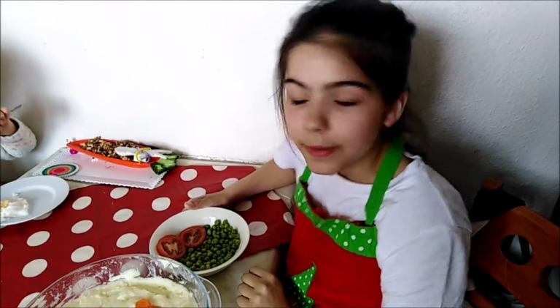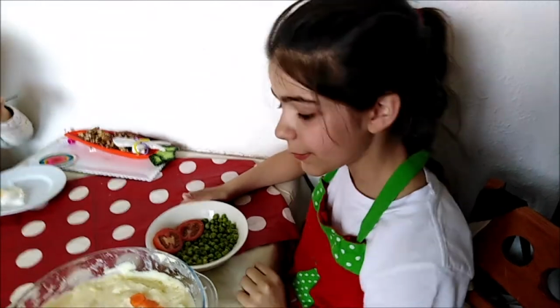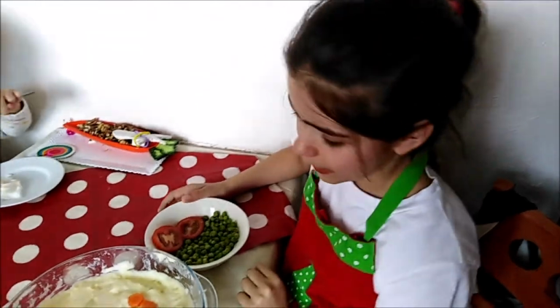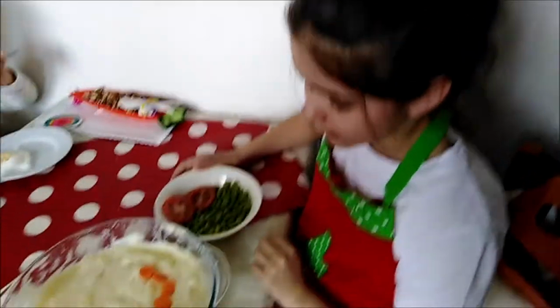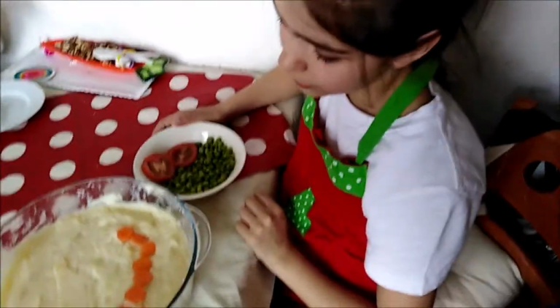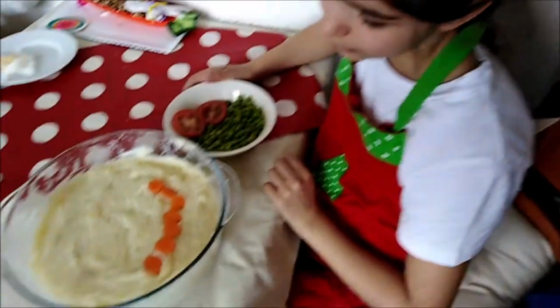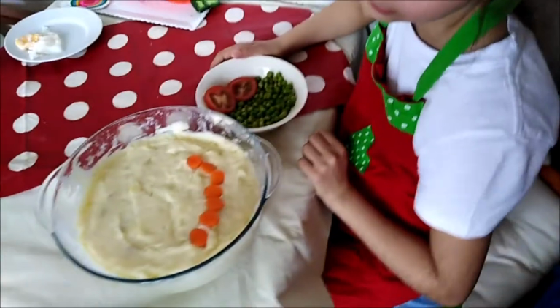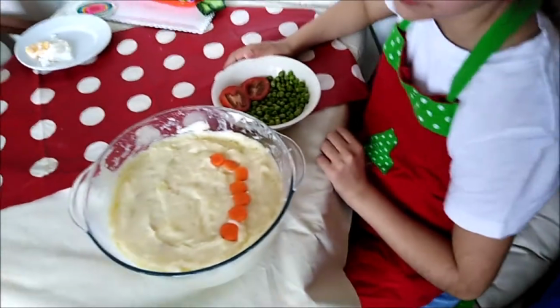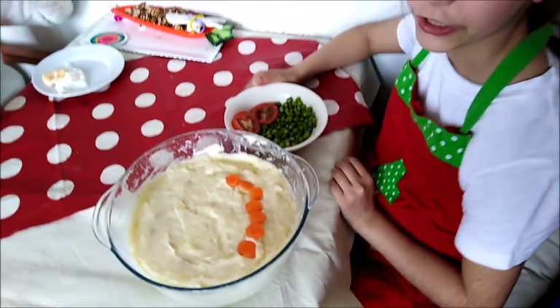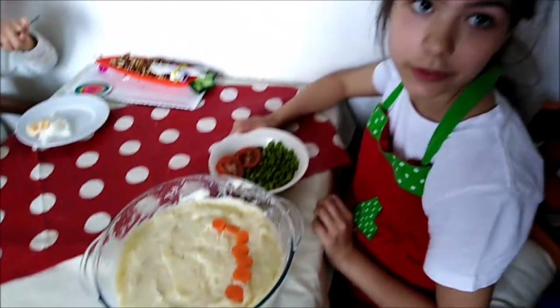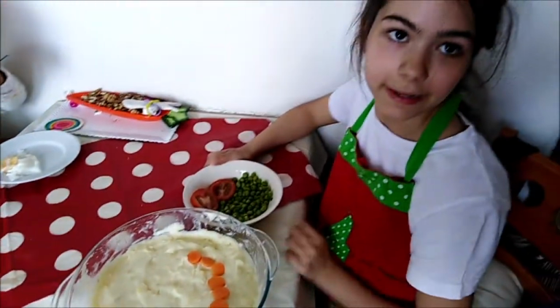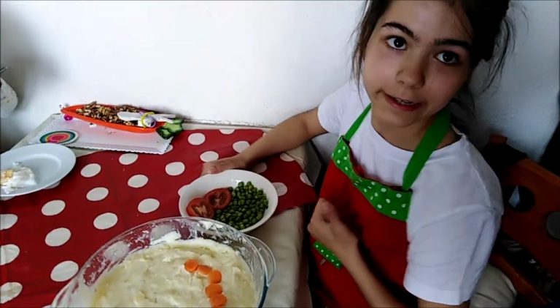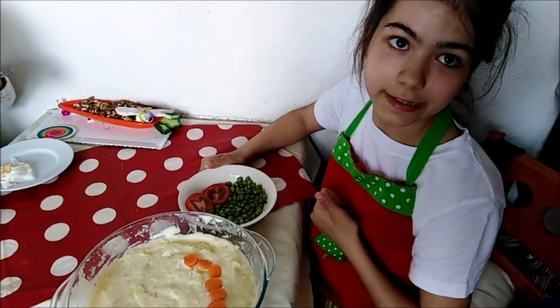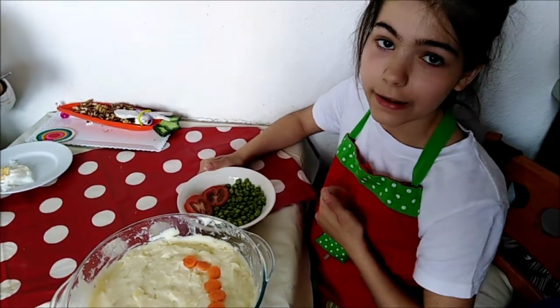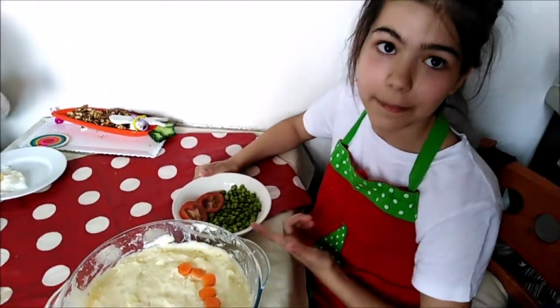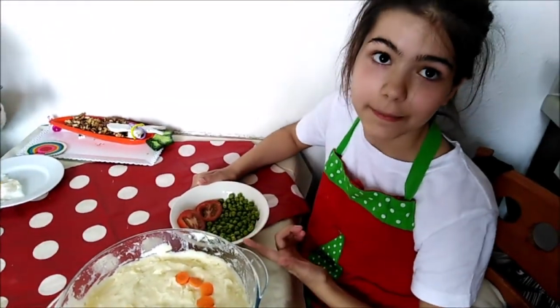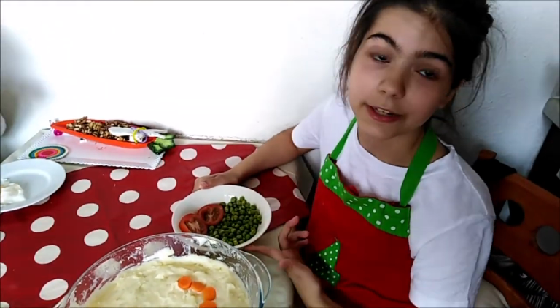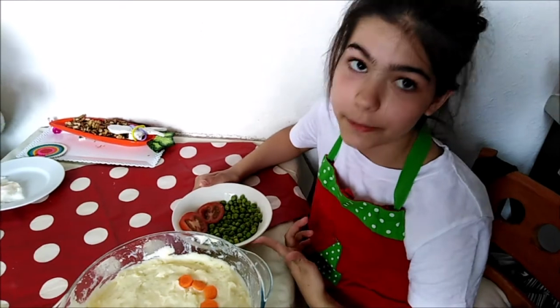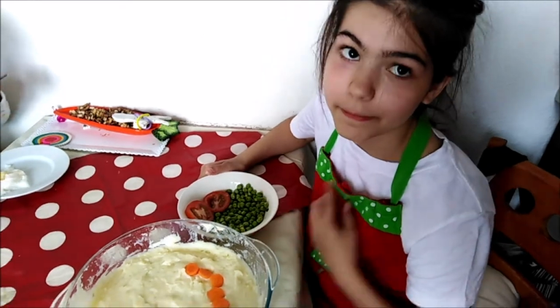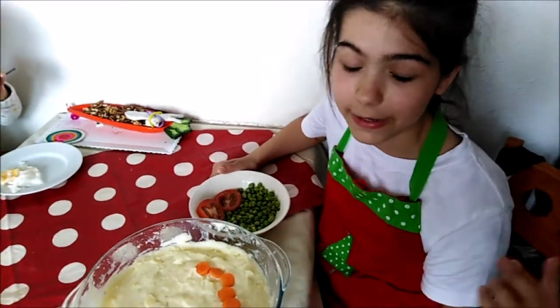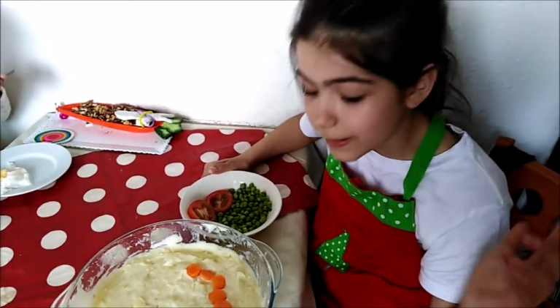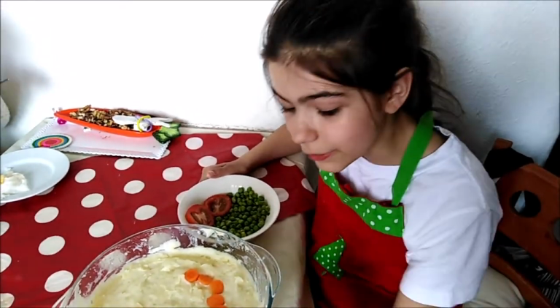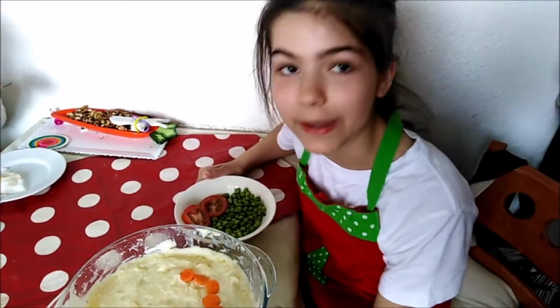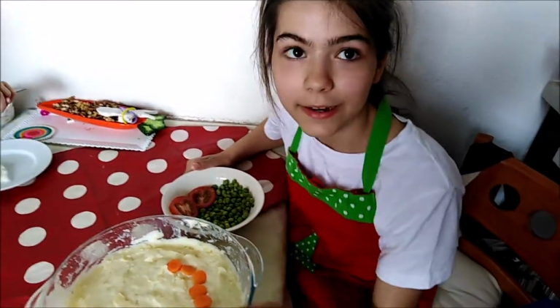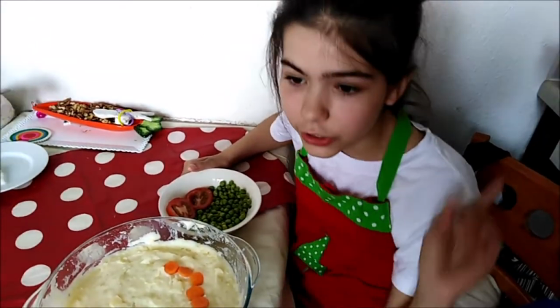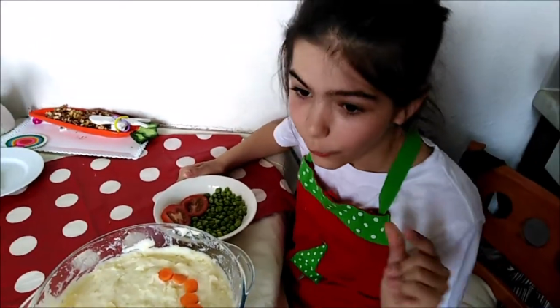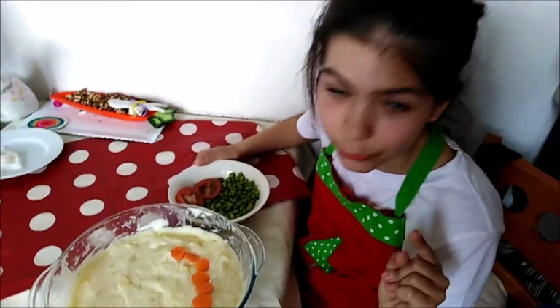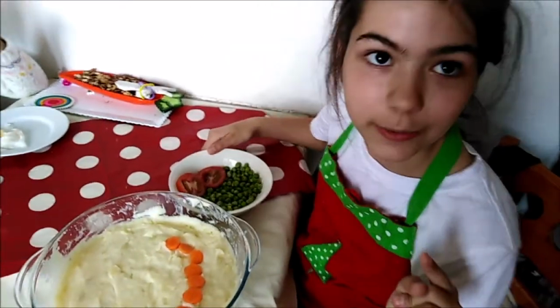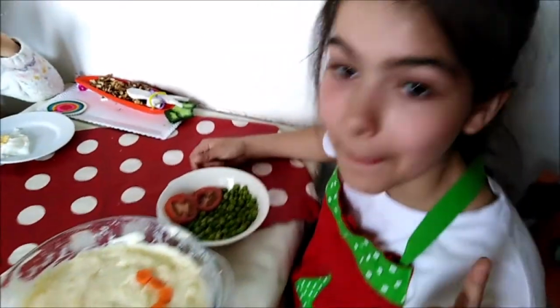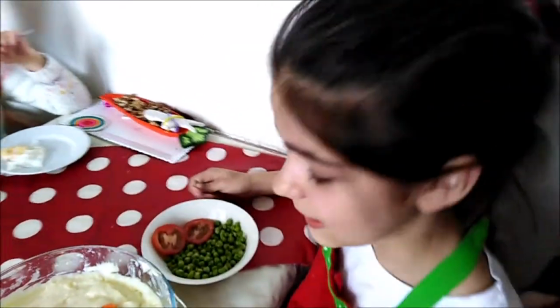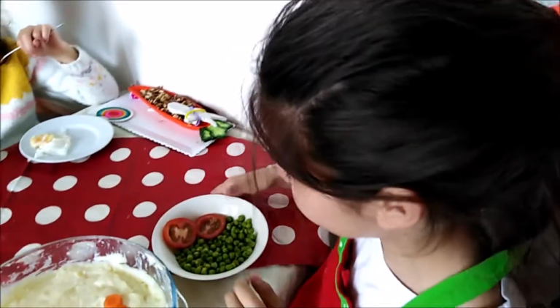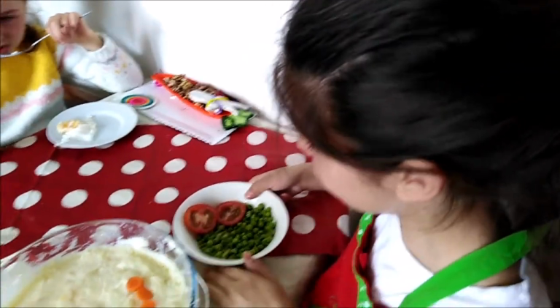Now that we've mashed the potato, we'd like to add more vegetables to make it, A, tastier and B, make it into a person. So we're gonna call this one Mrs. Mashed Potato.